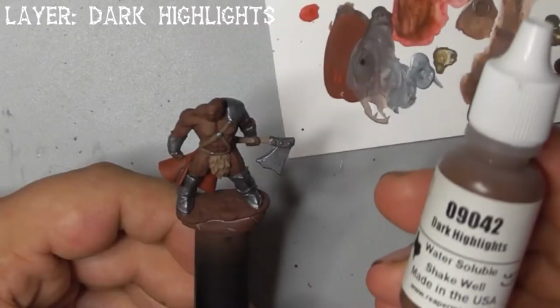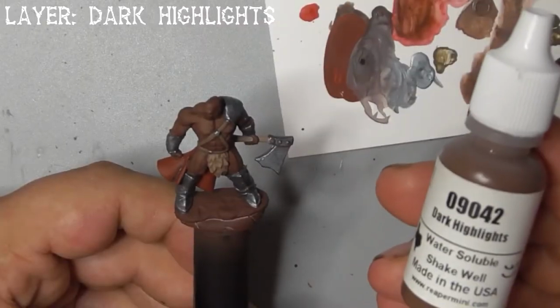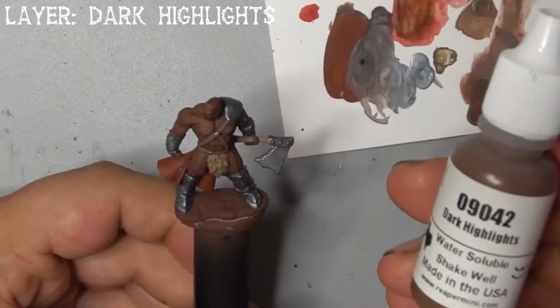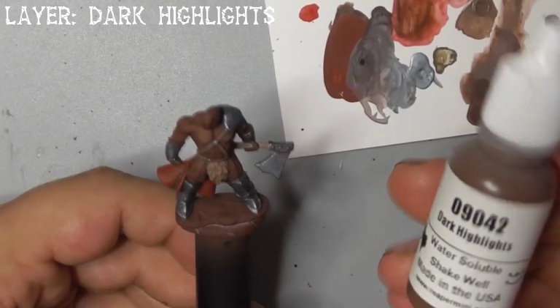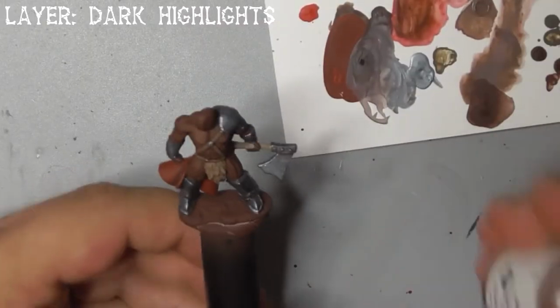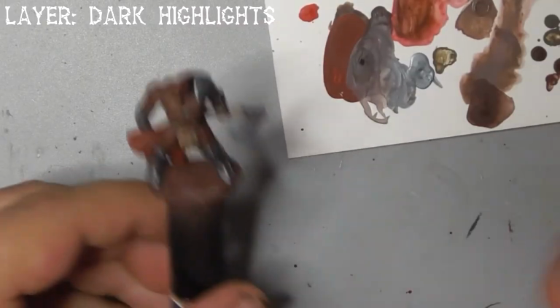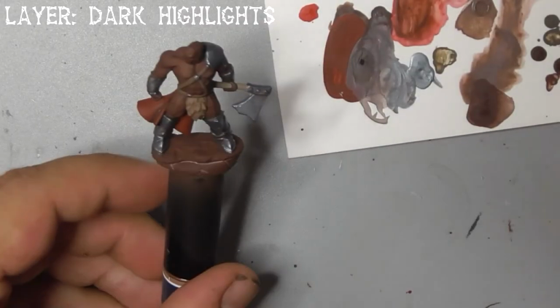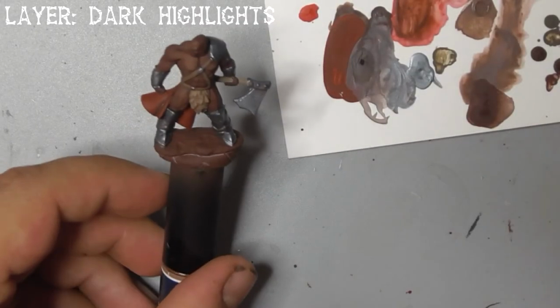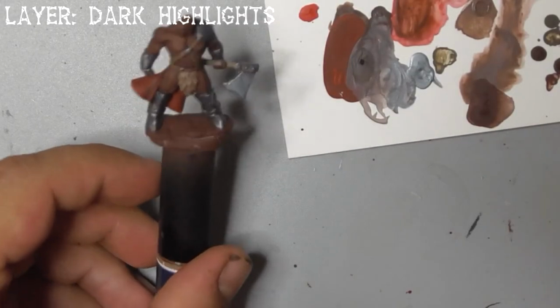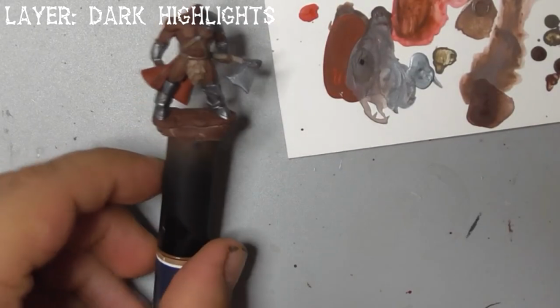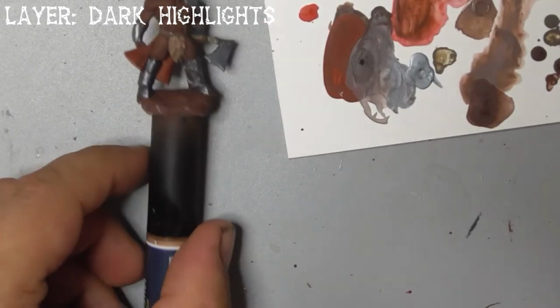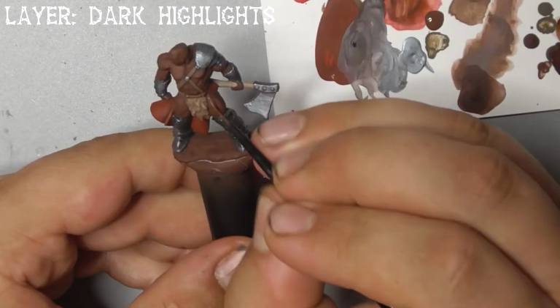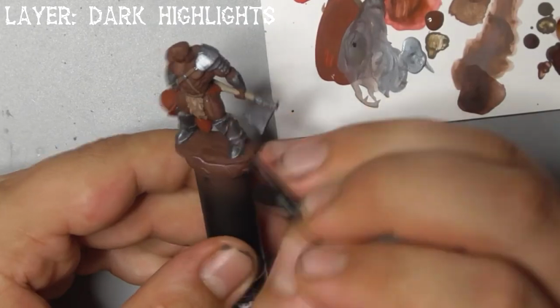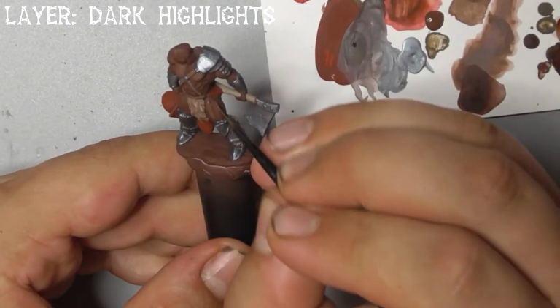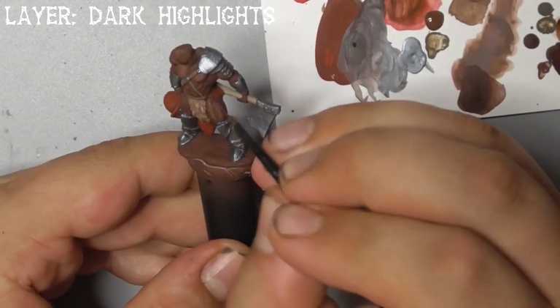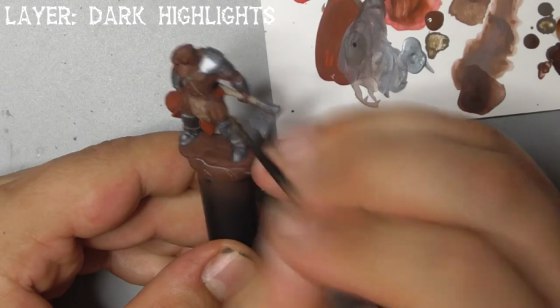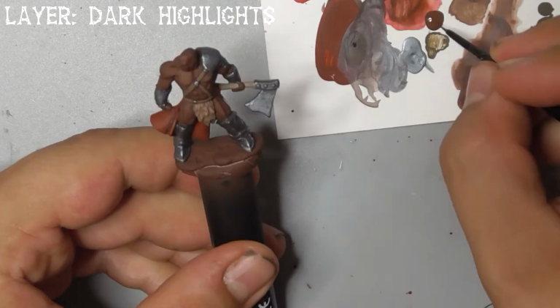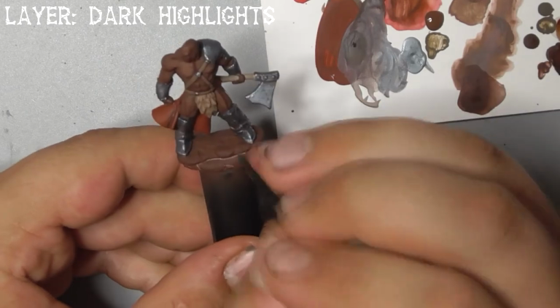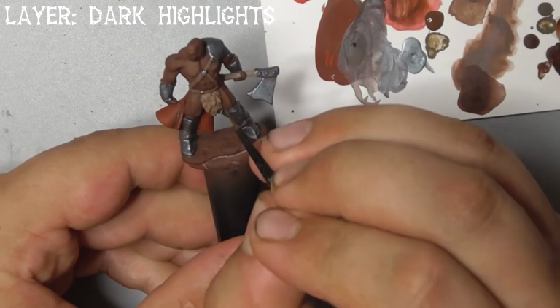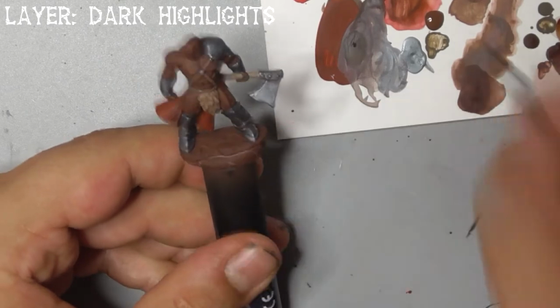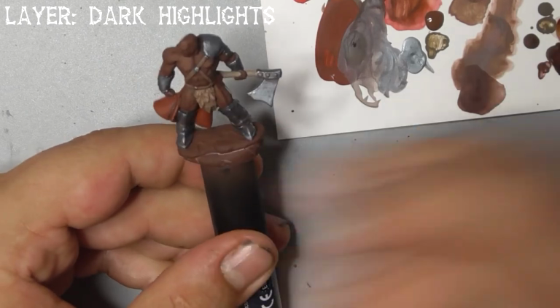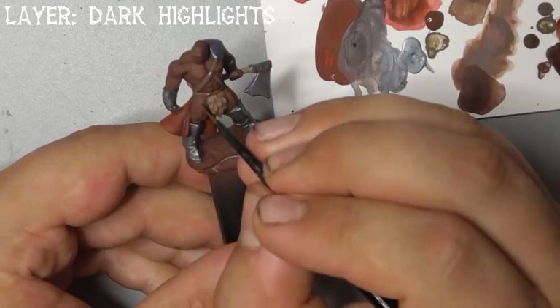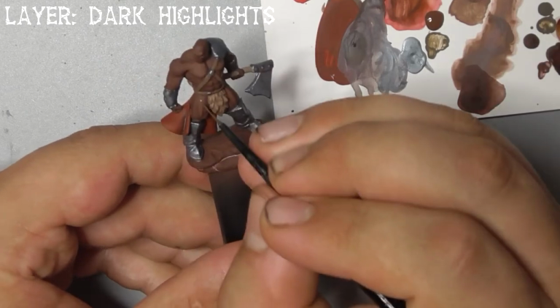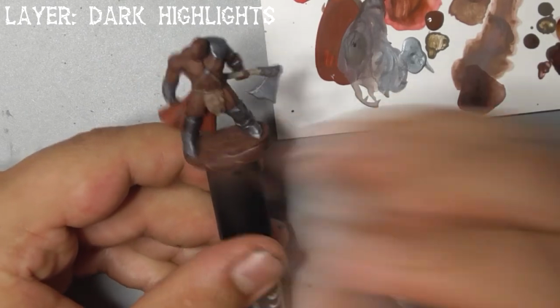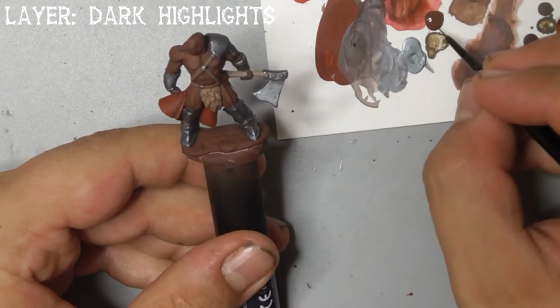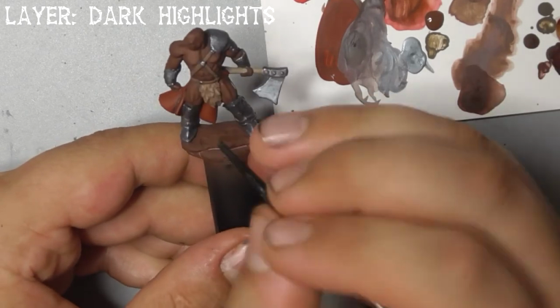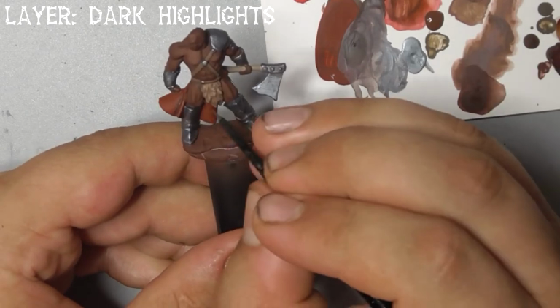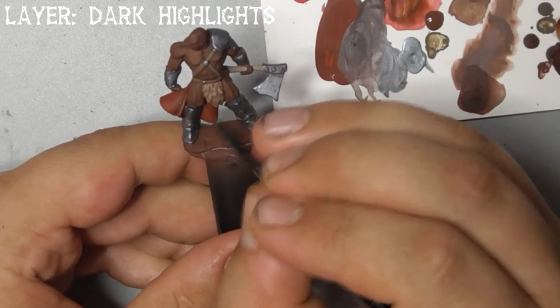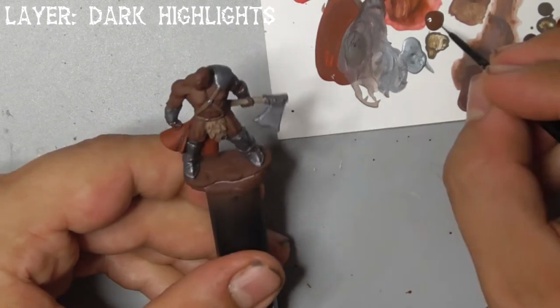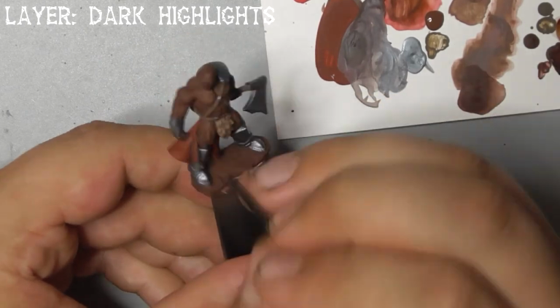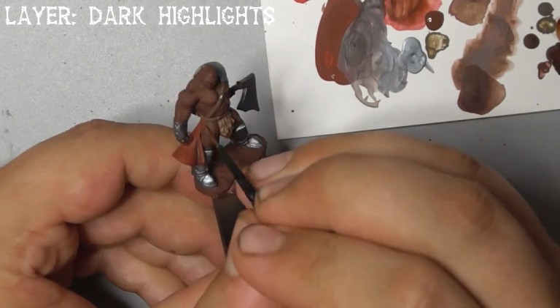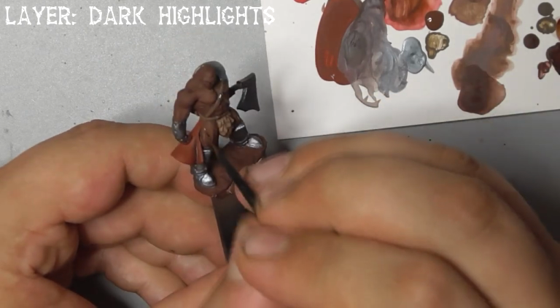Use dark highlights to build up his skin. This model has well defined musculature so just follow this, leaving the darker base coat in the shadows.